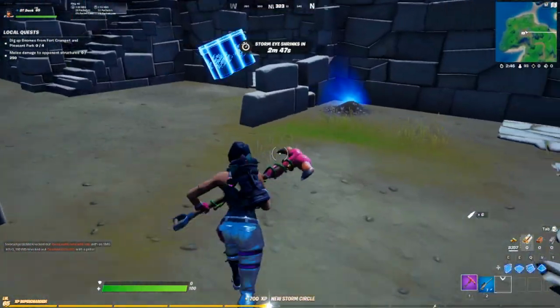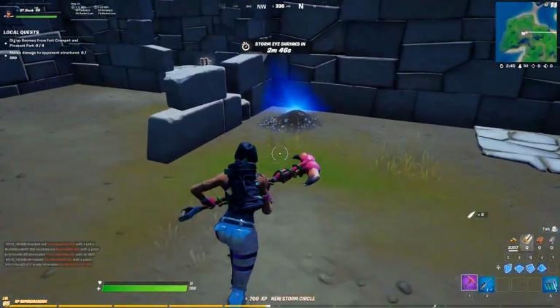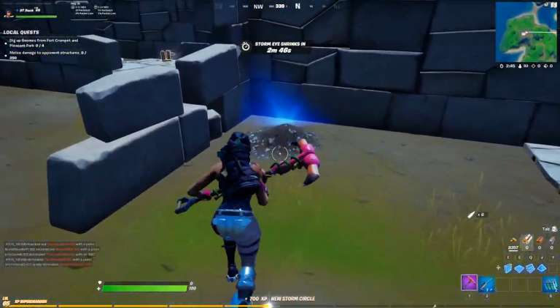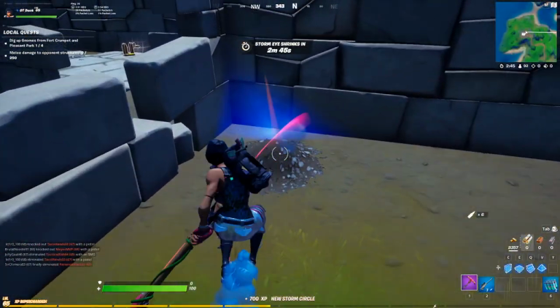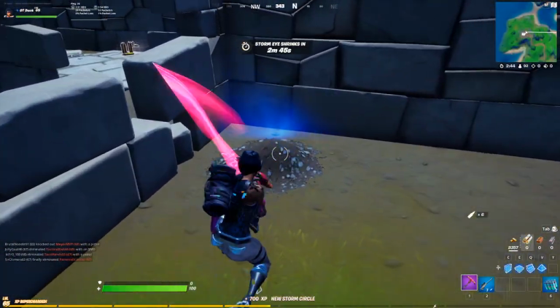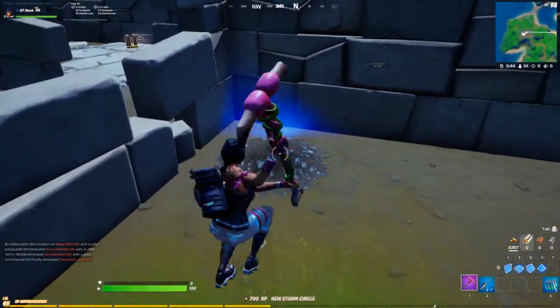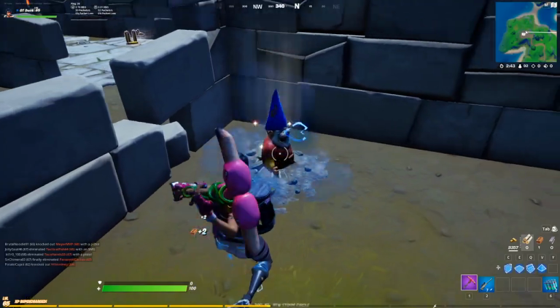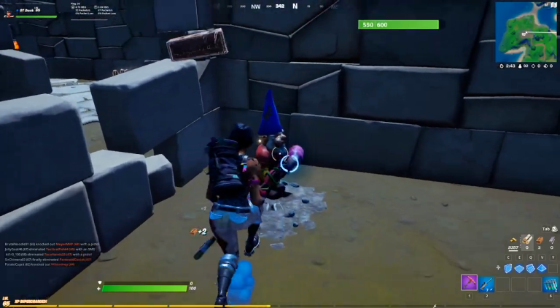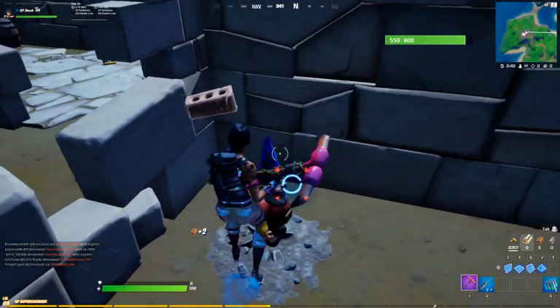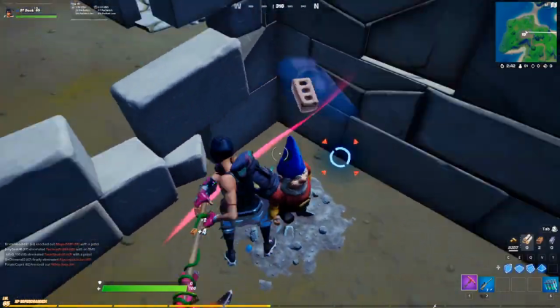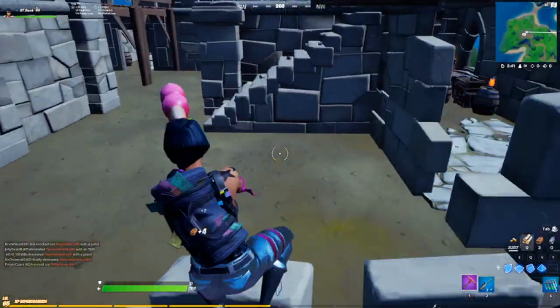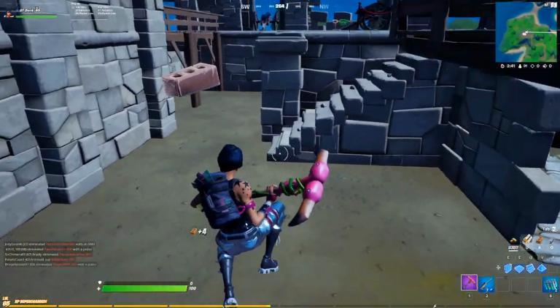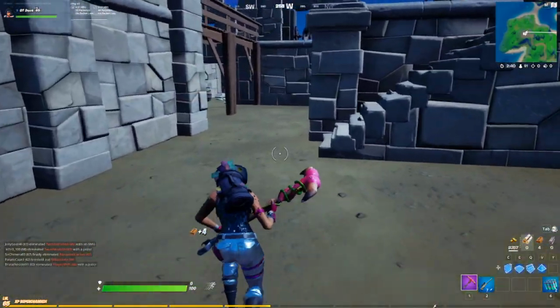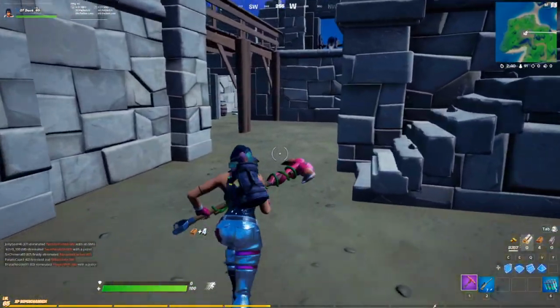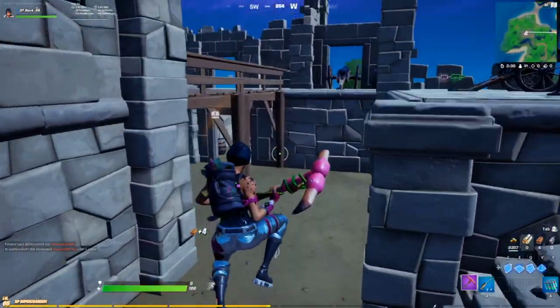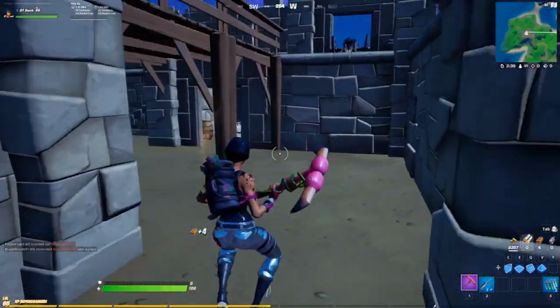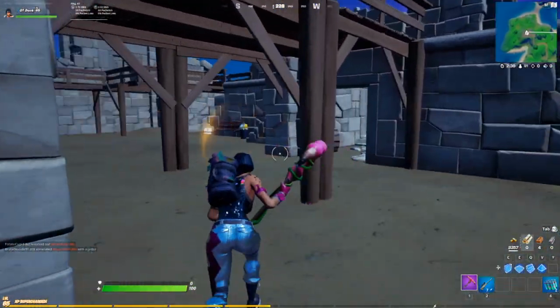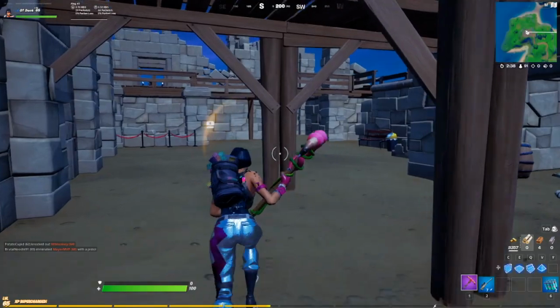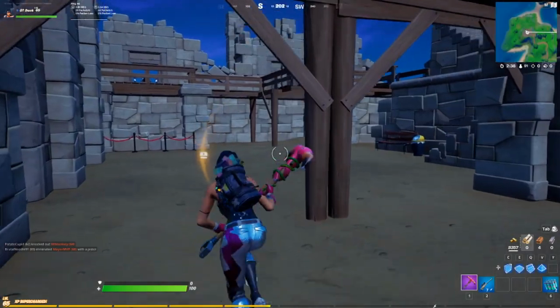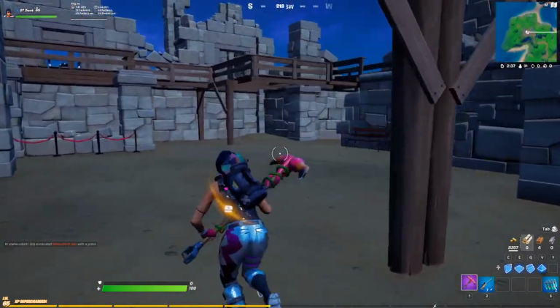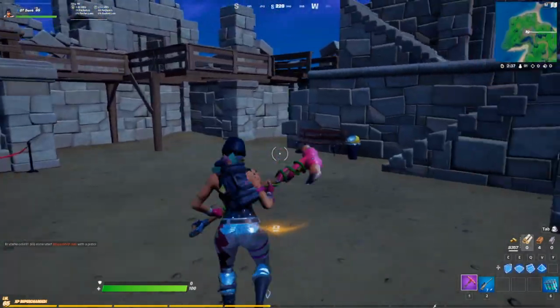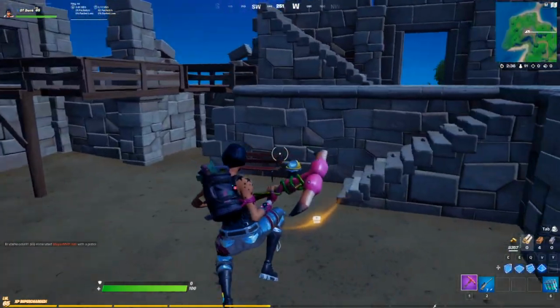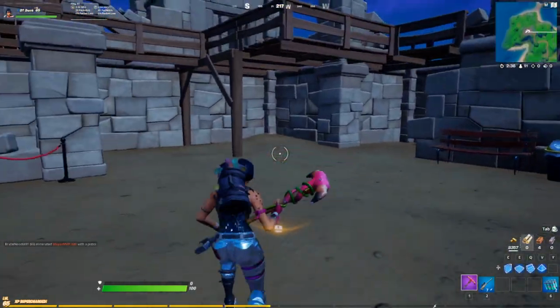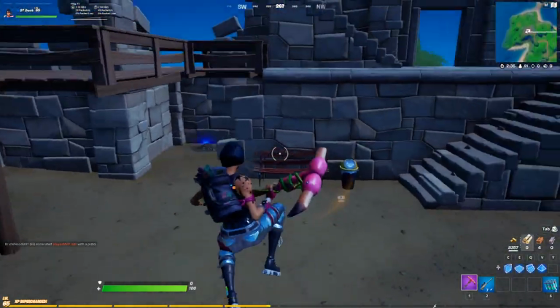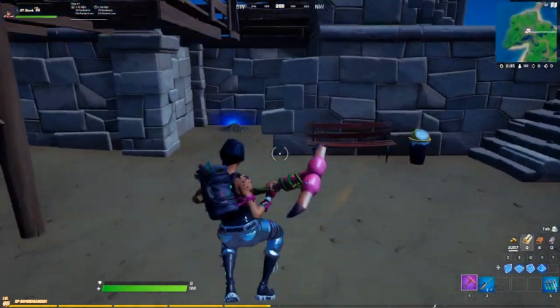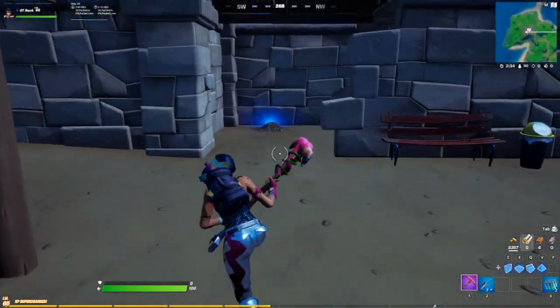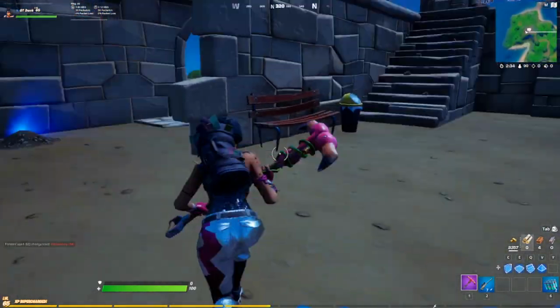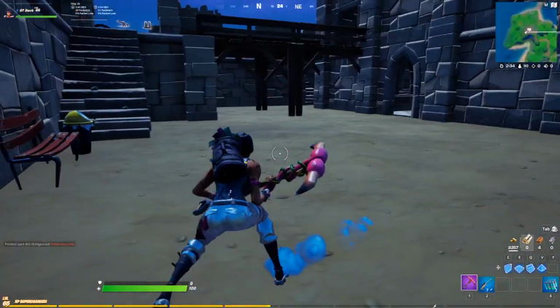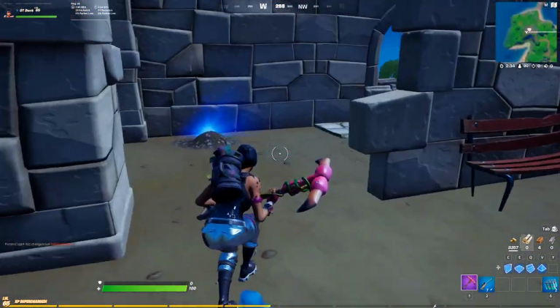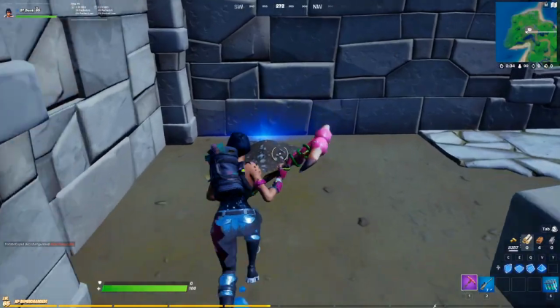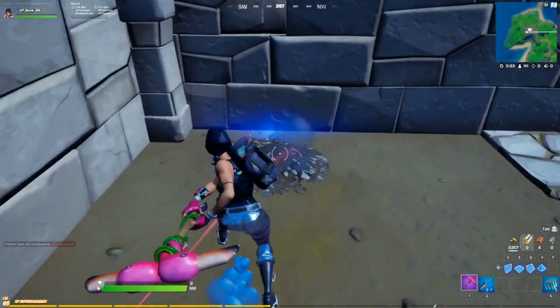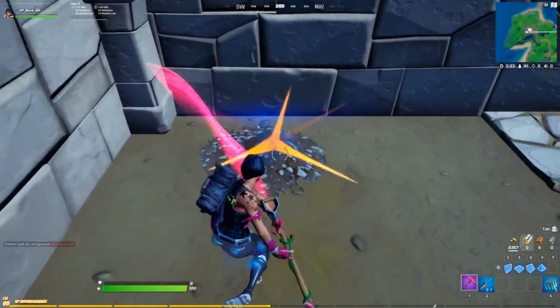The first Gnome is right here in Fort Crumpit, just a little bit to the right as you enter. And the next one in the fort is just at the back left corner. From there, we're going to be looking at Pleasant Park after we pick this one up.